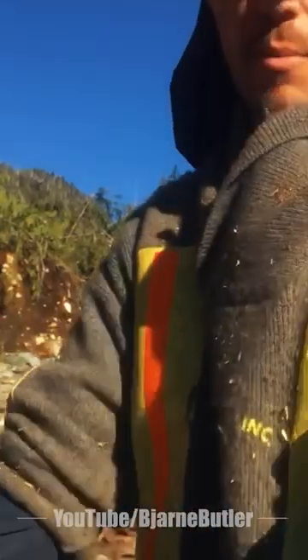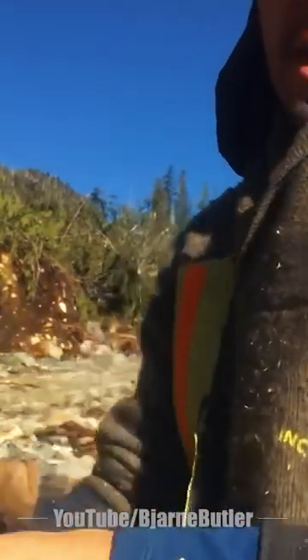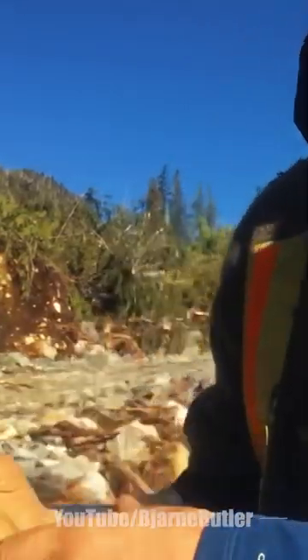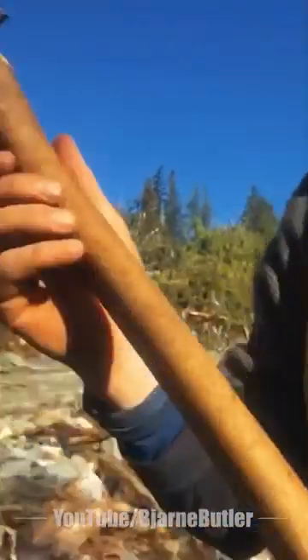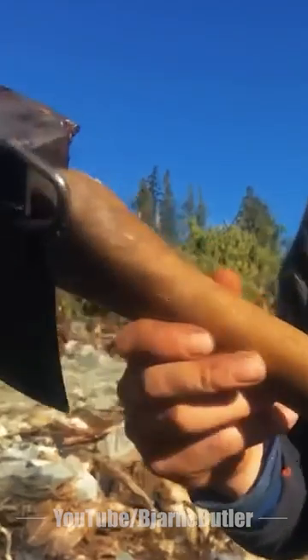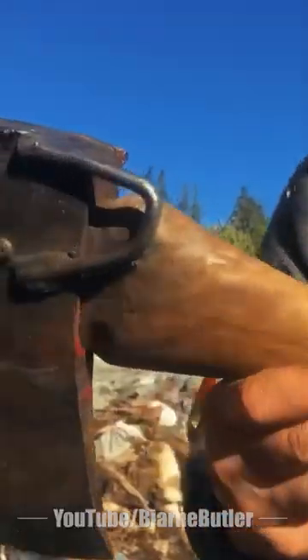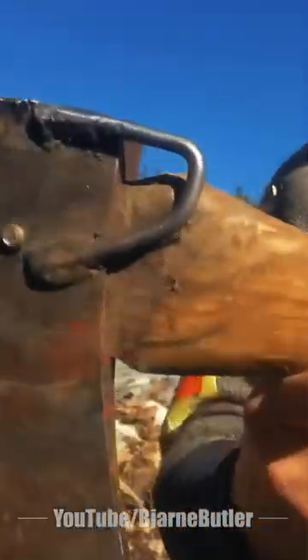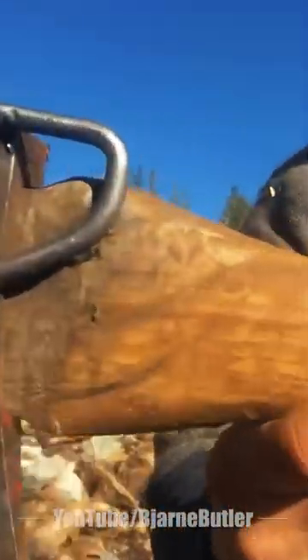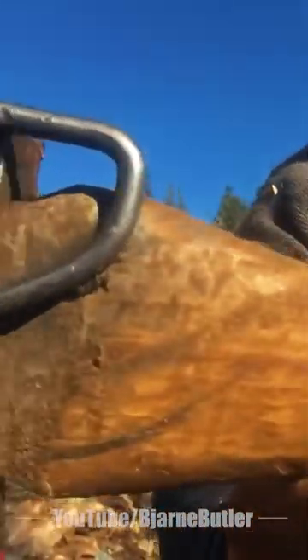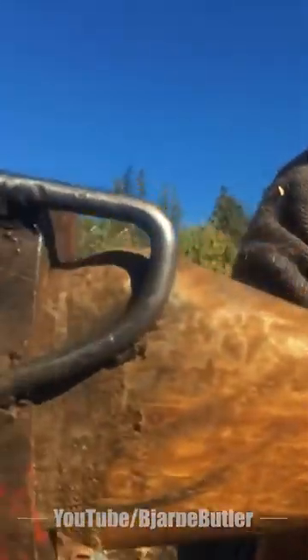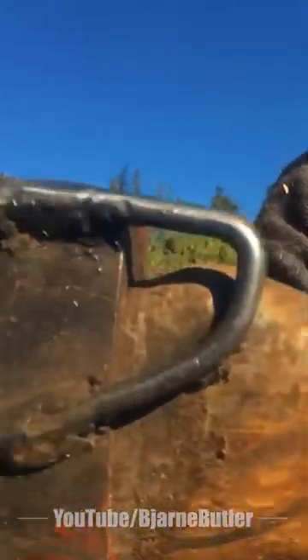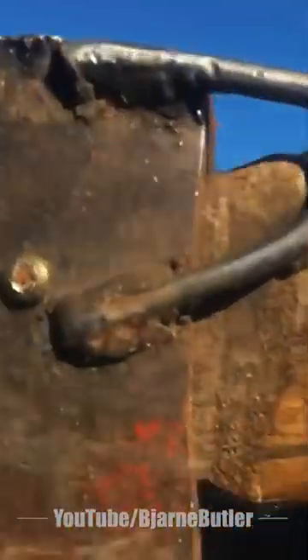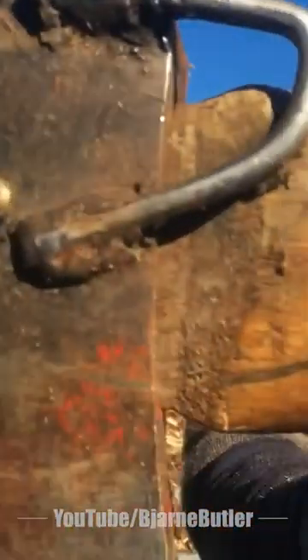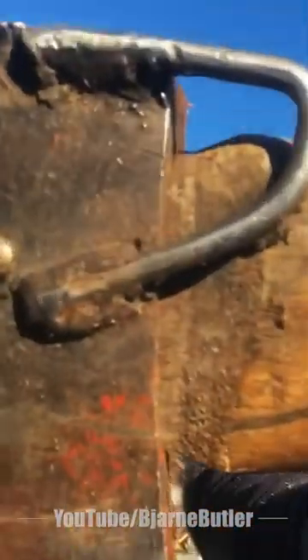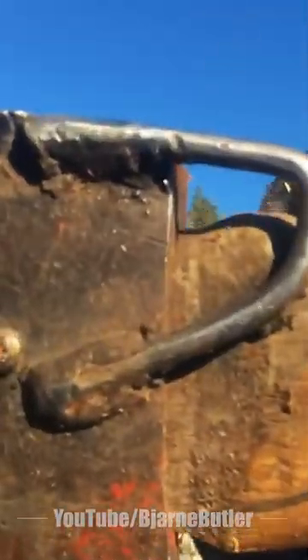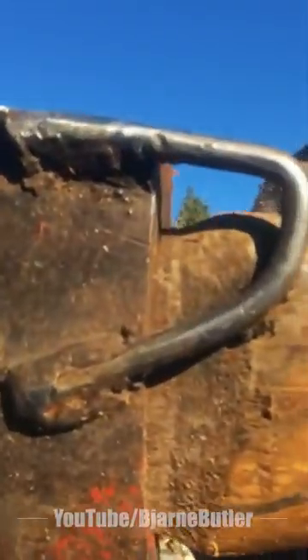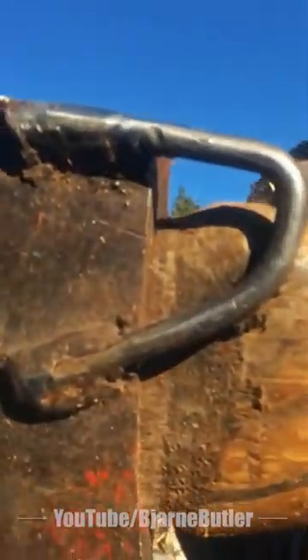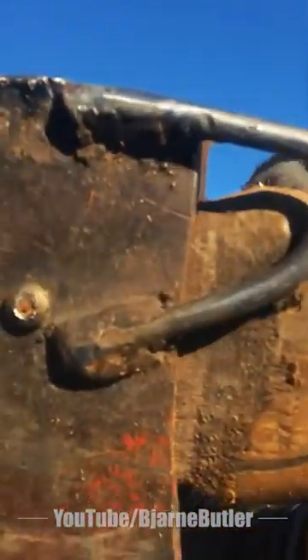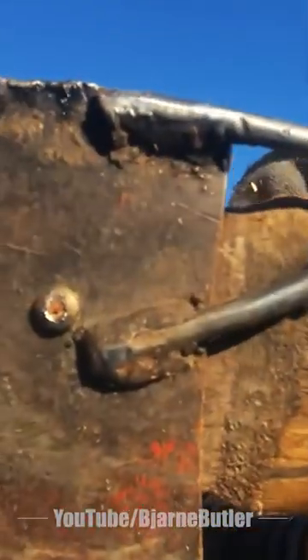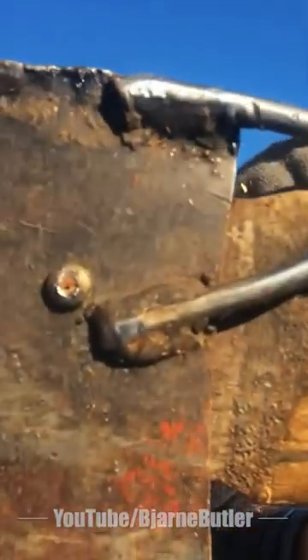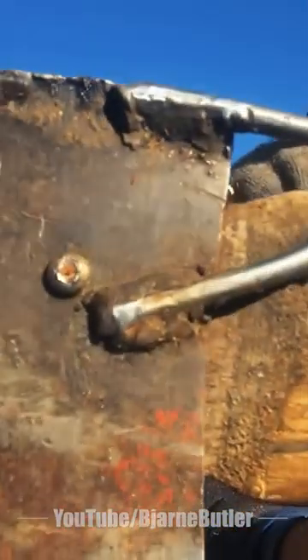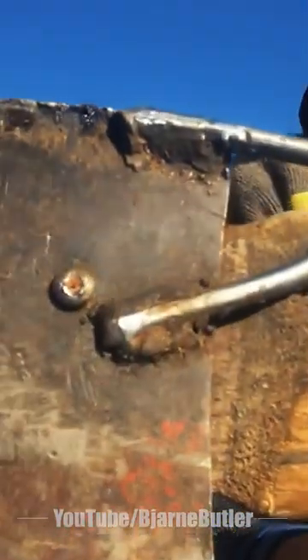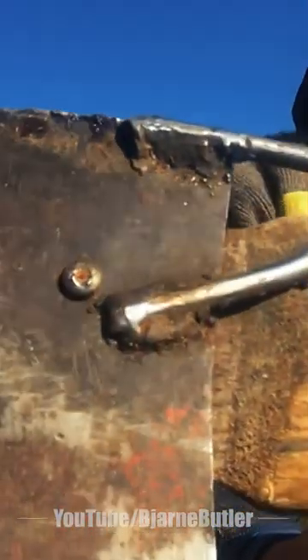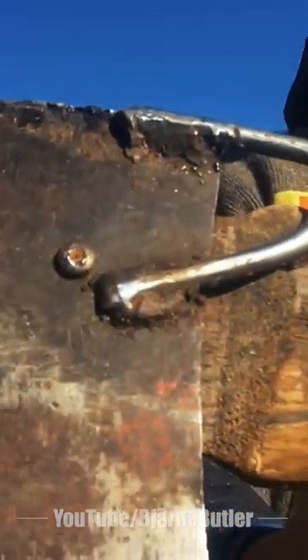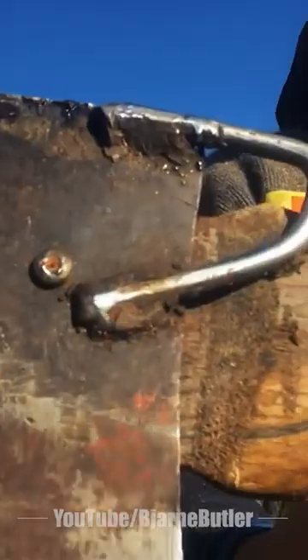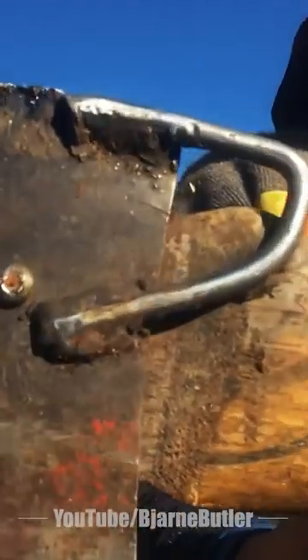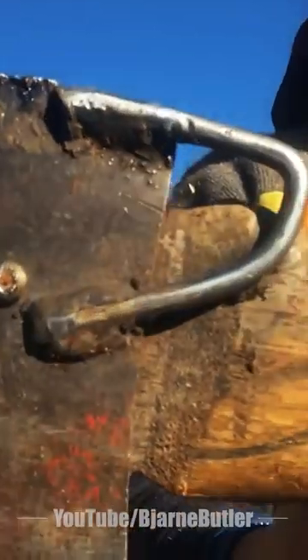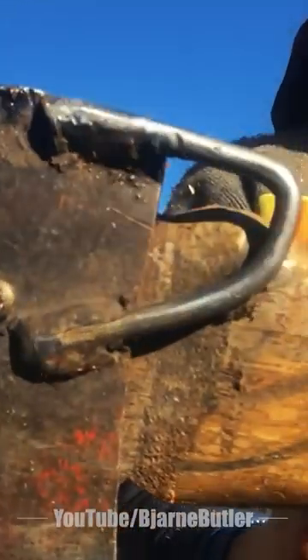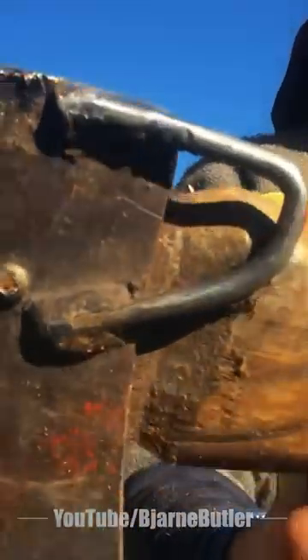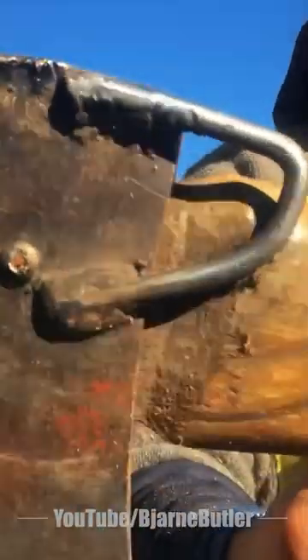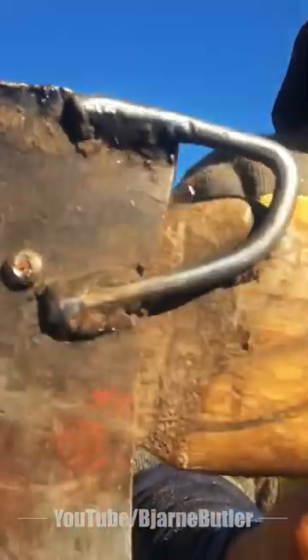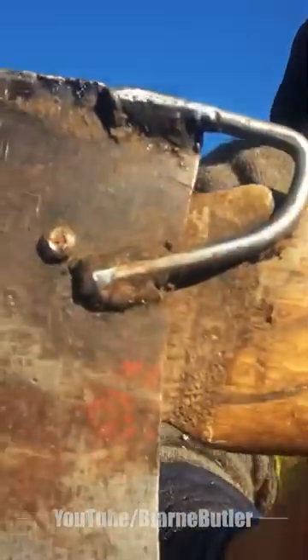I'll show you my axe. Just a chunk of metal welded in place.